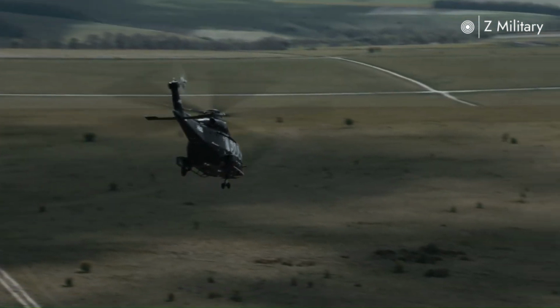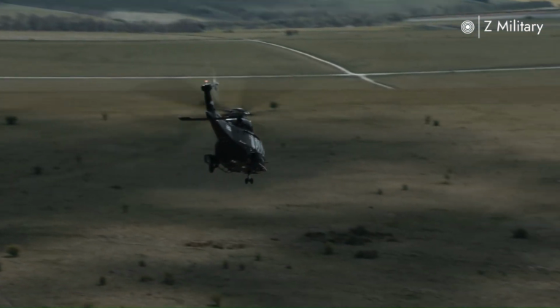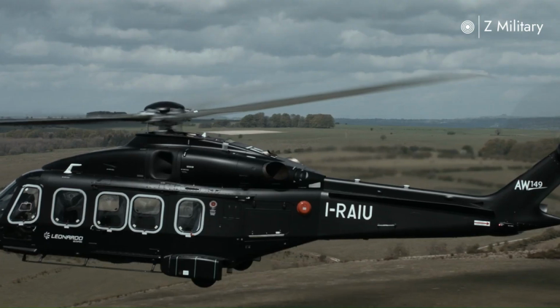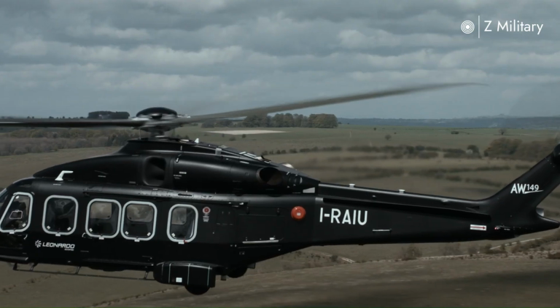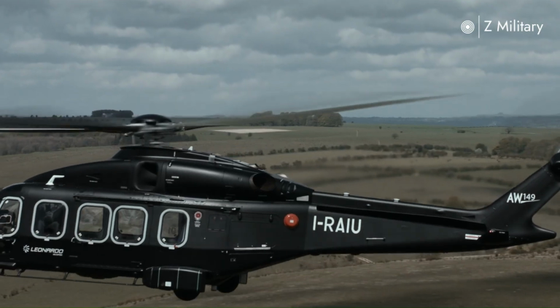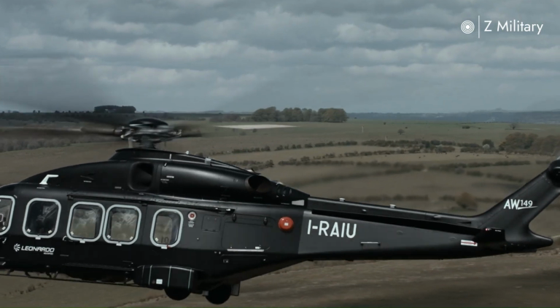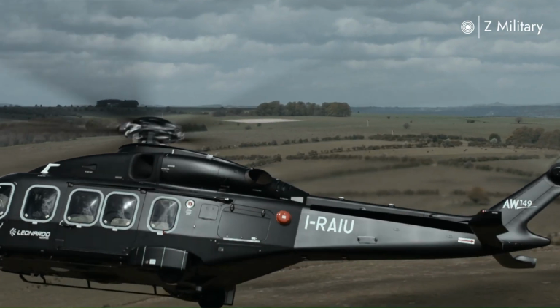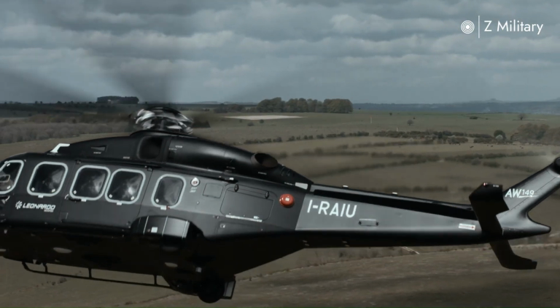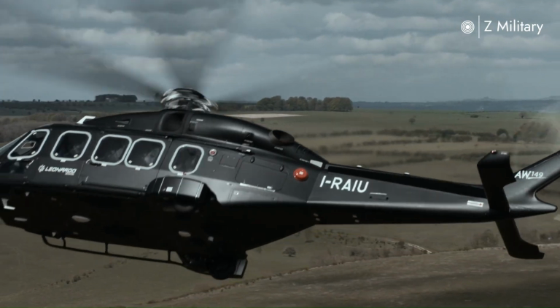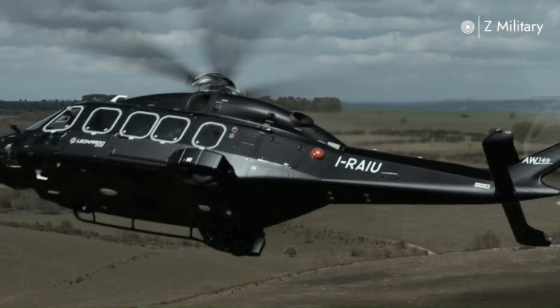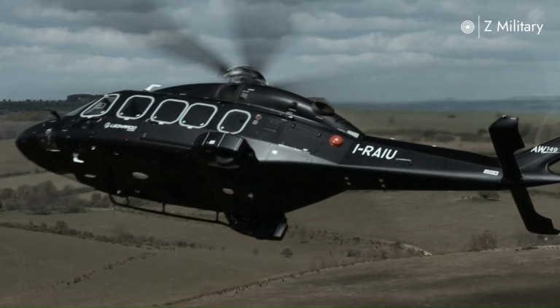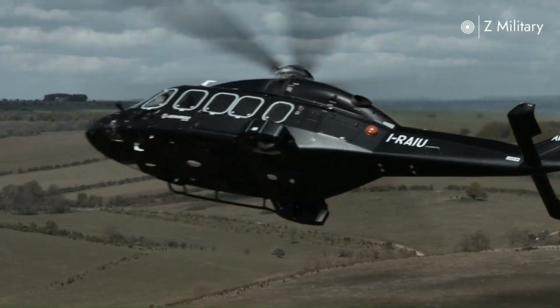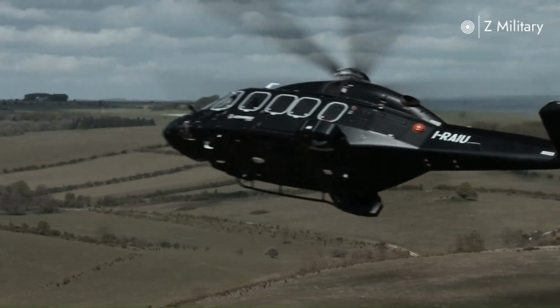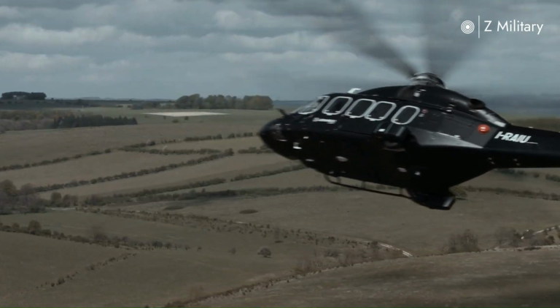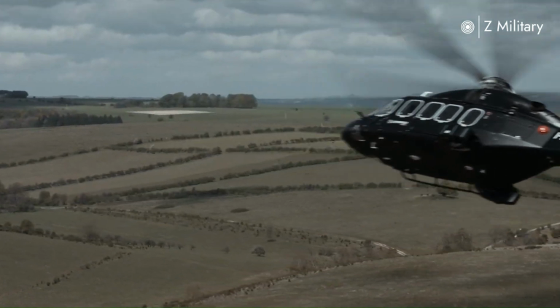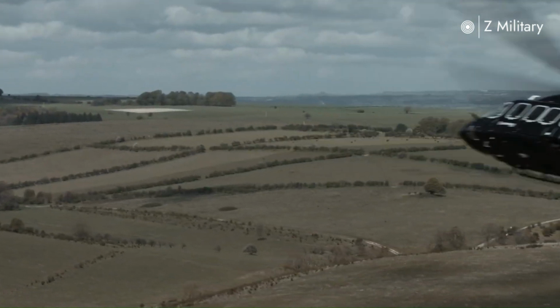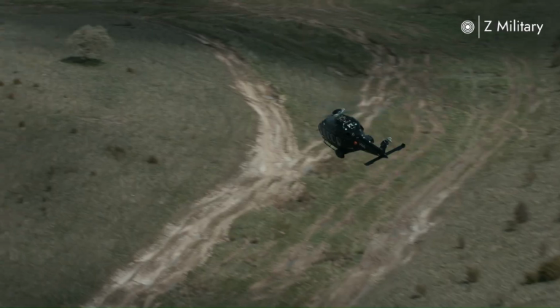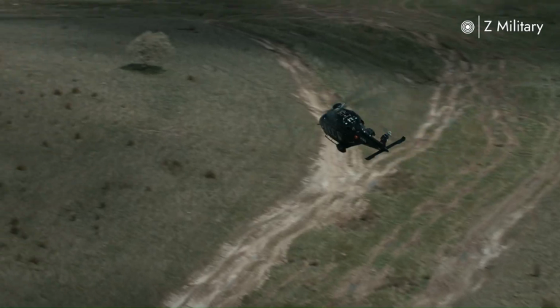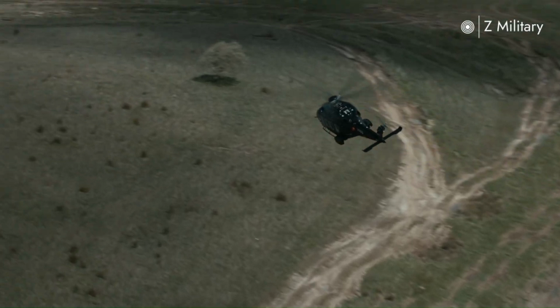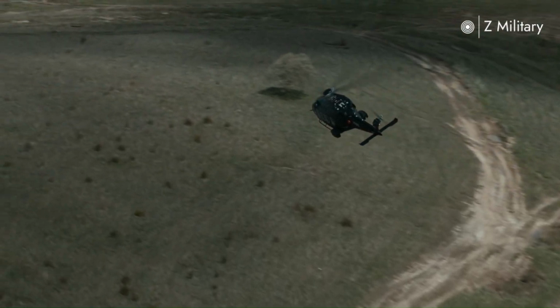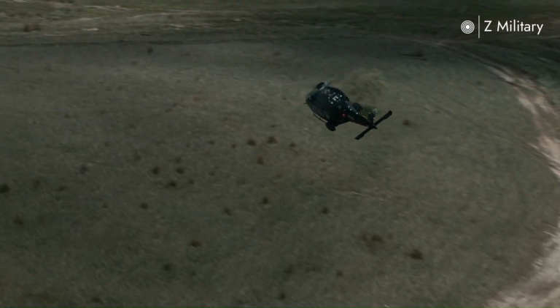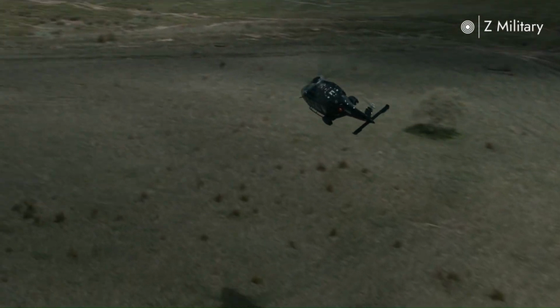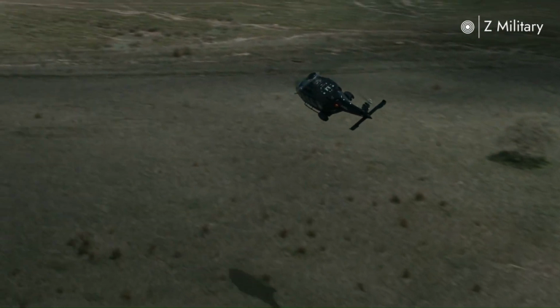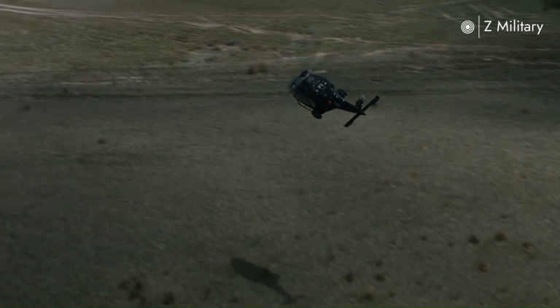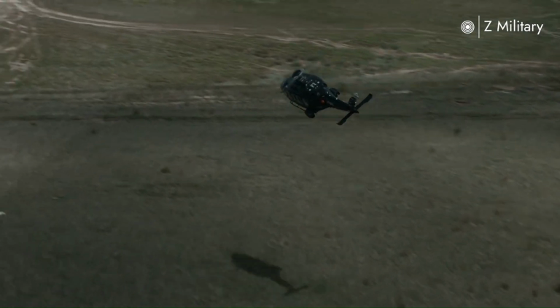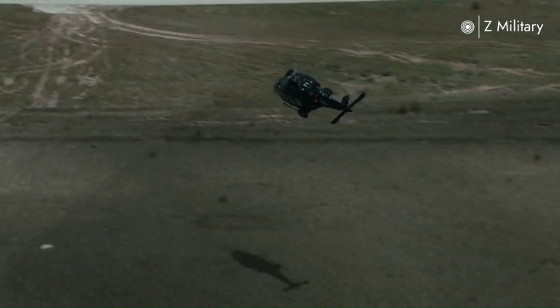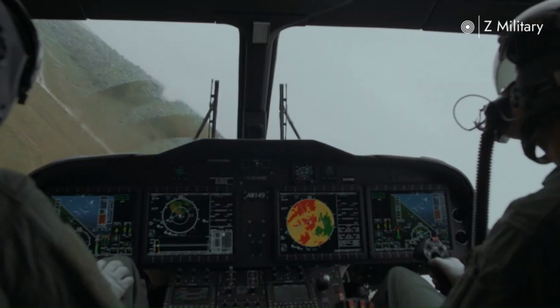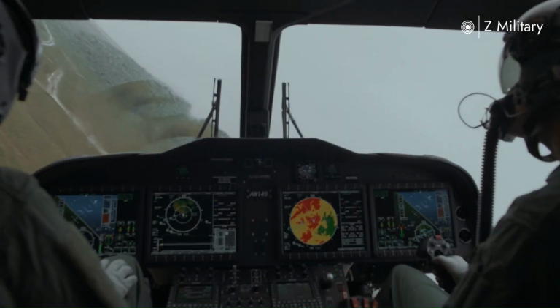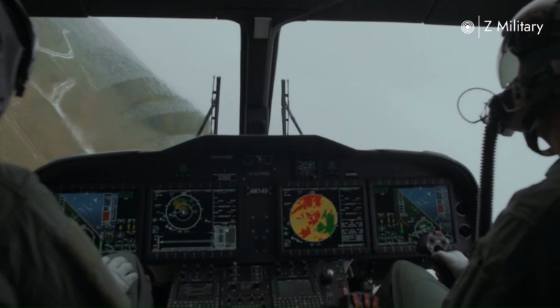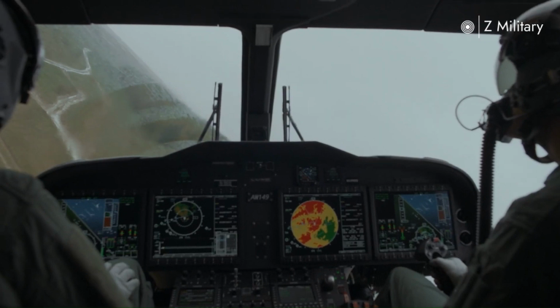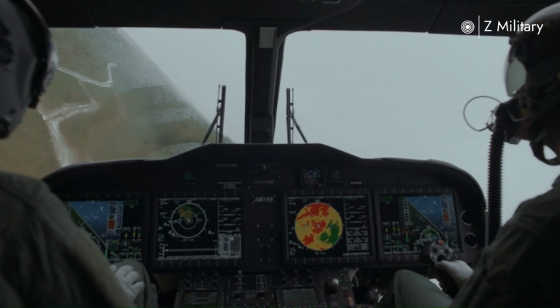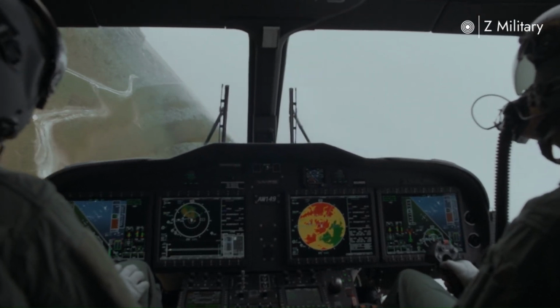In terms of capacity, the AW149 can carry up to 18 fully armed troops, or be configured to transport medical equipment and stretchers for evacuation missions.